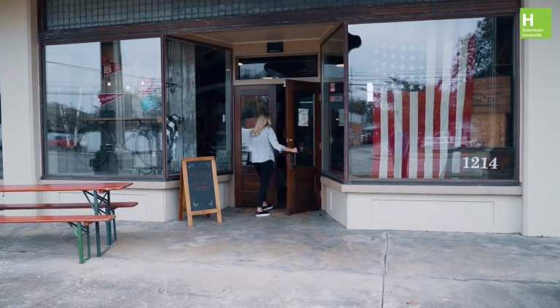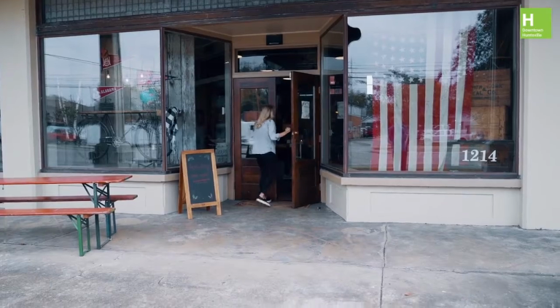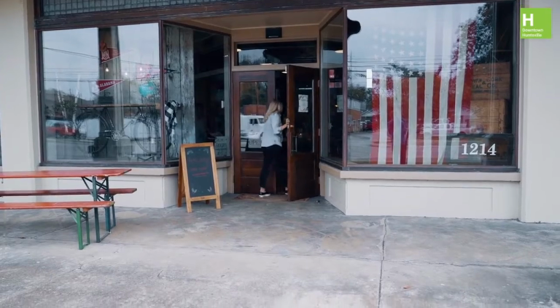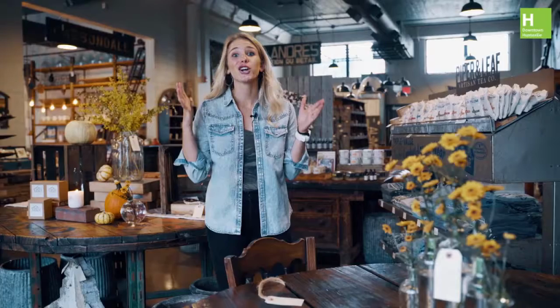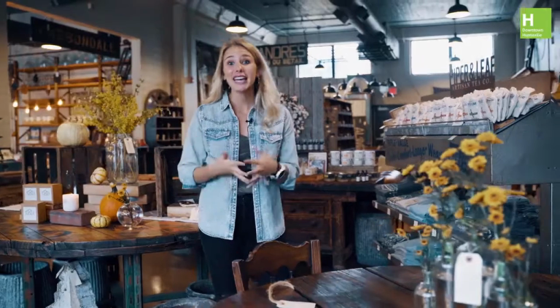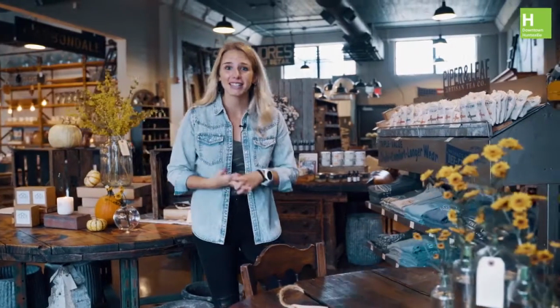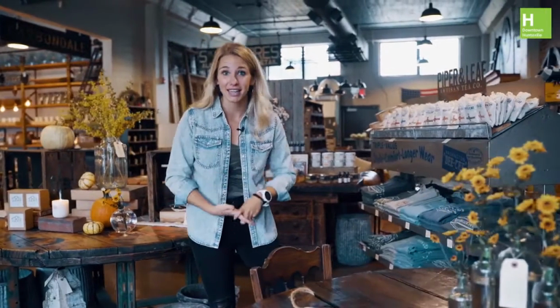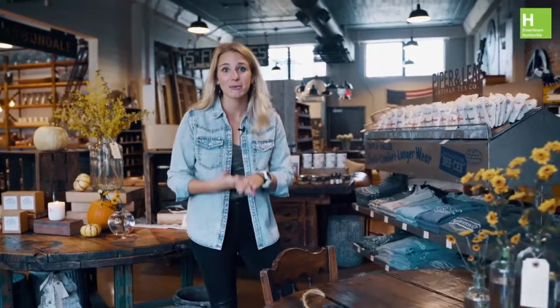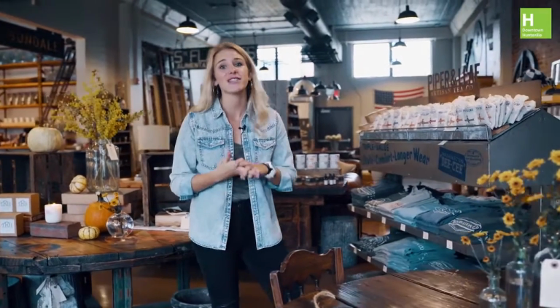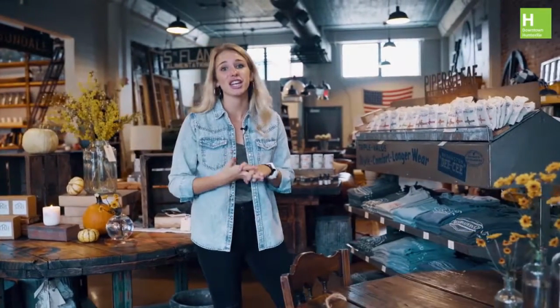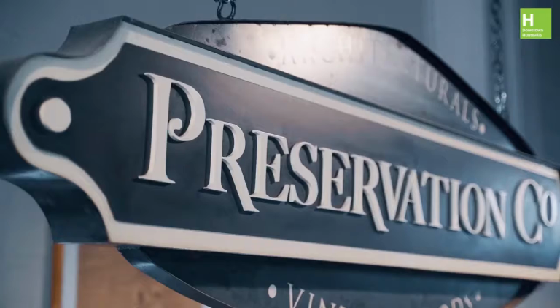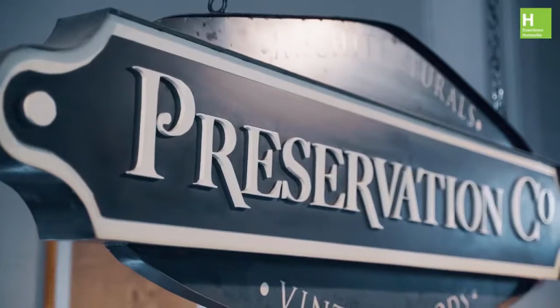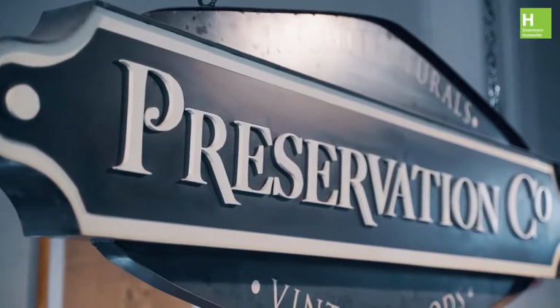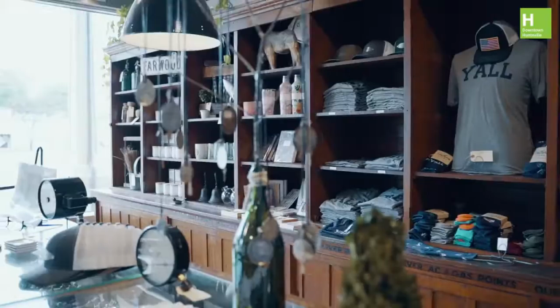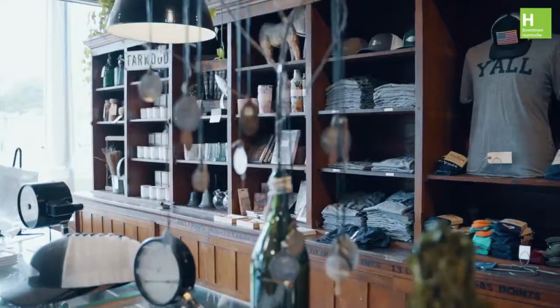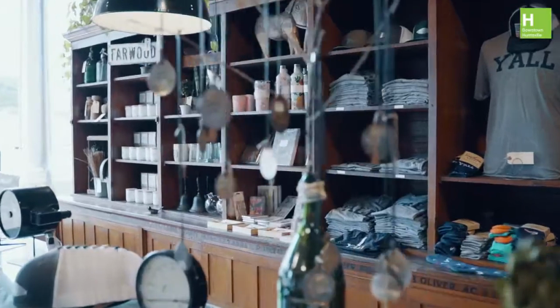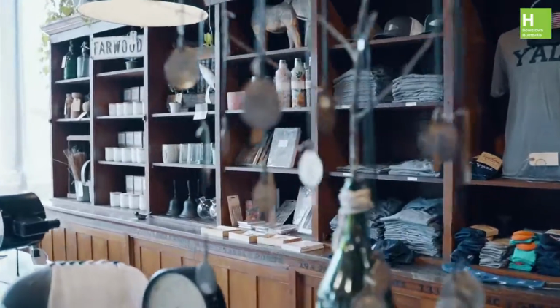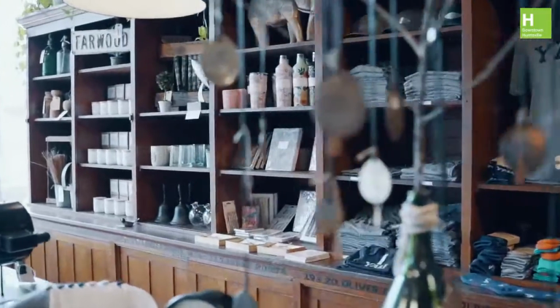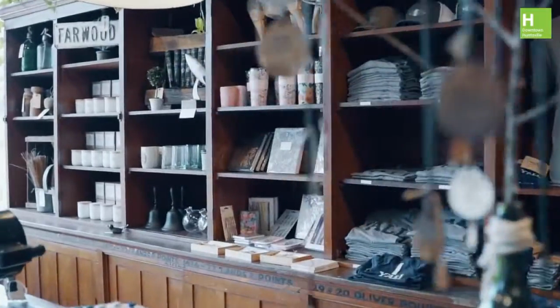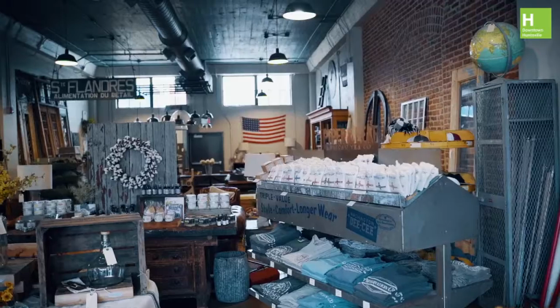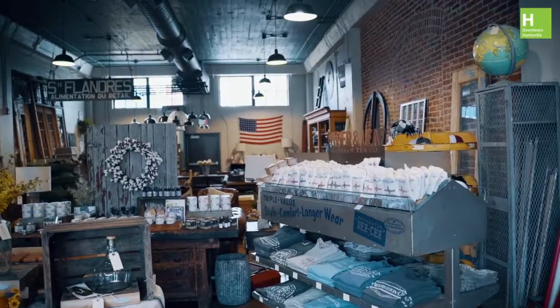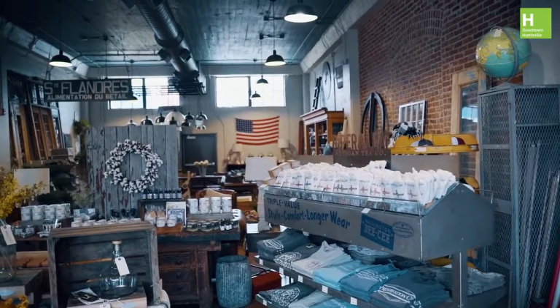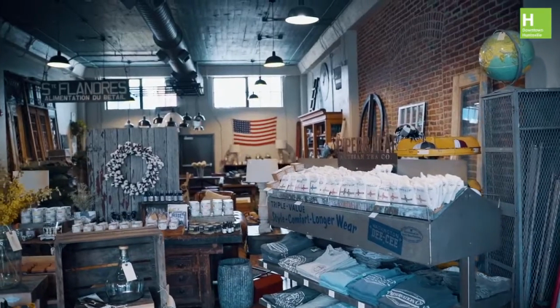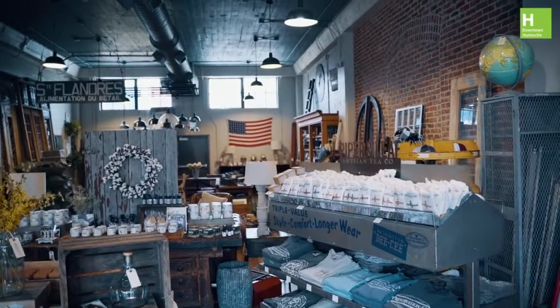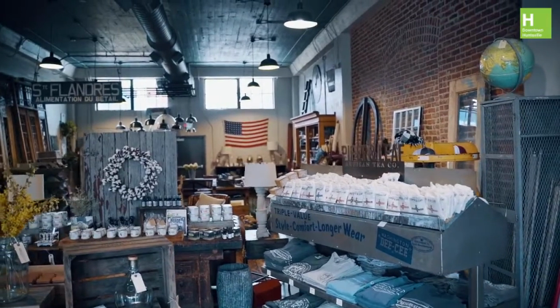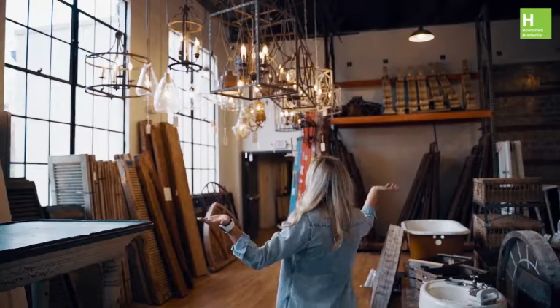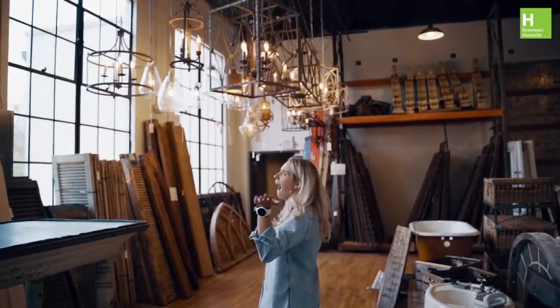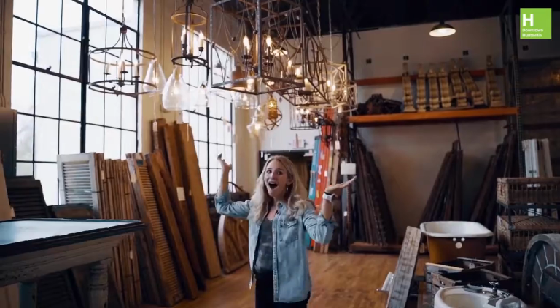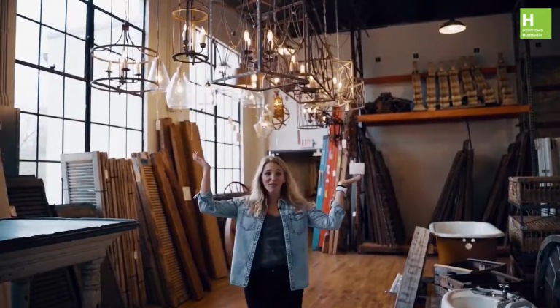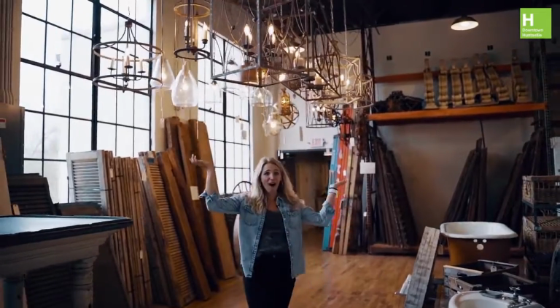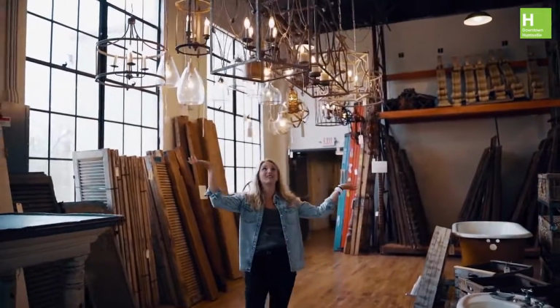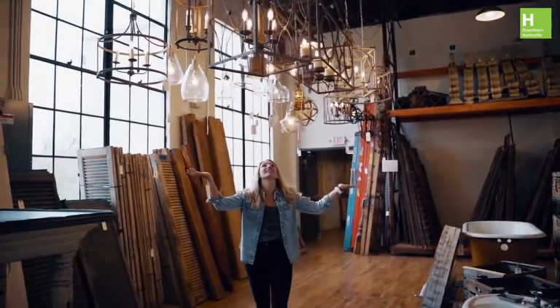If you're looking for great eclectic gifts, Preservation Company has it all. I want all of these.